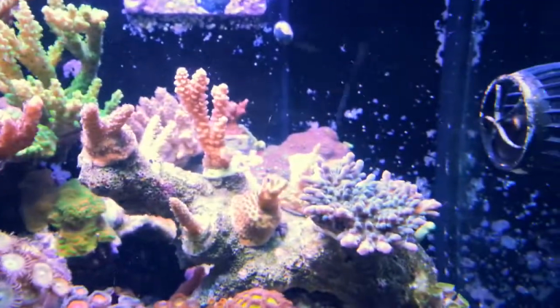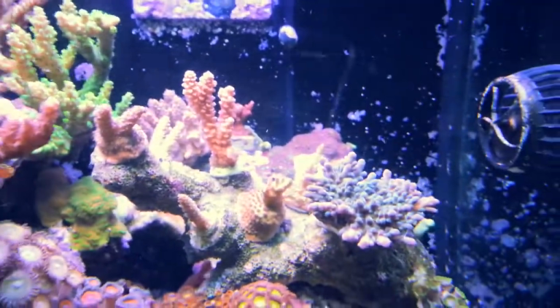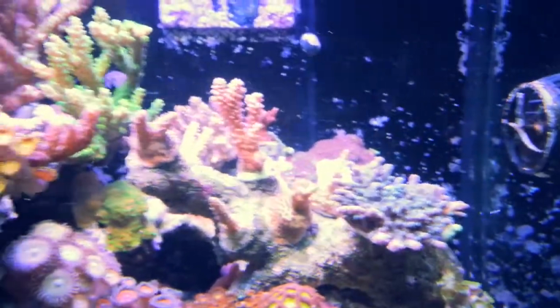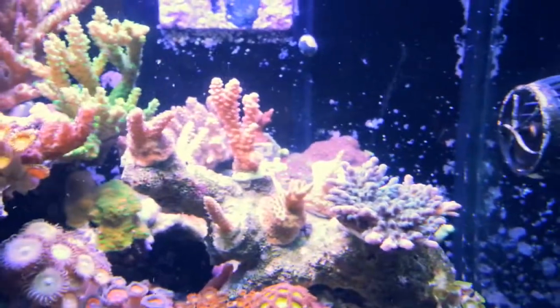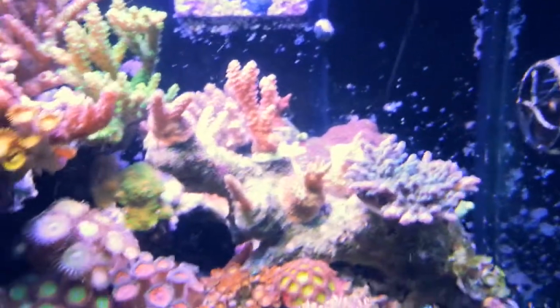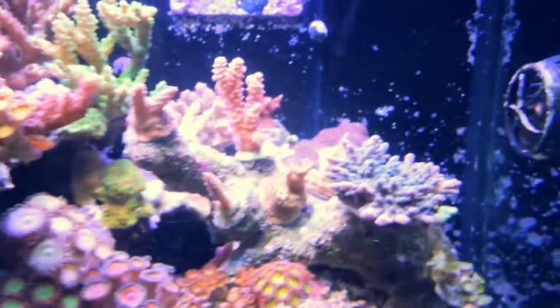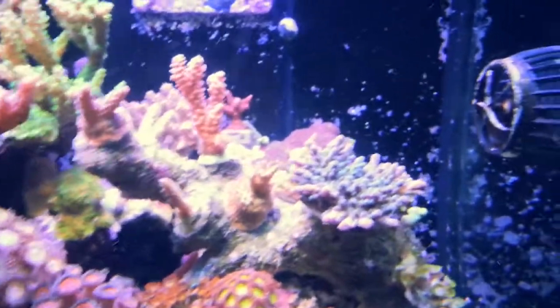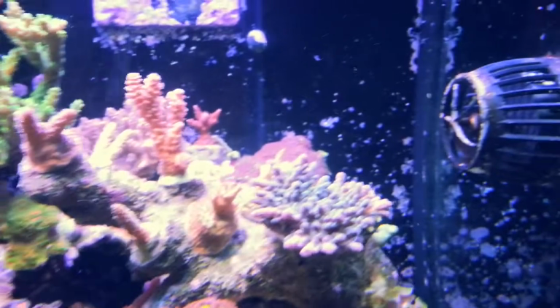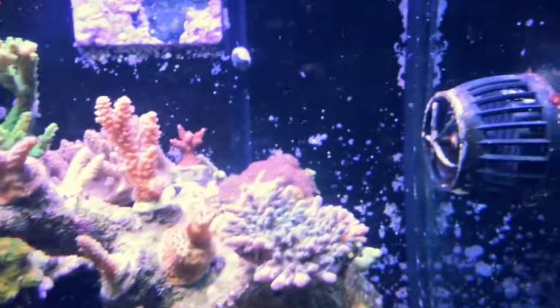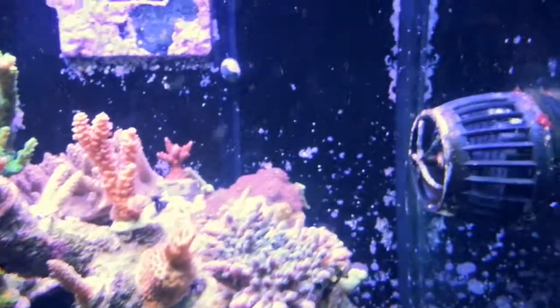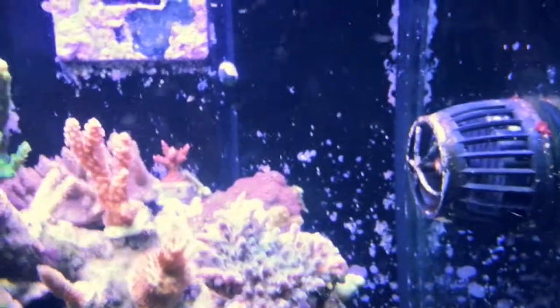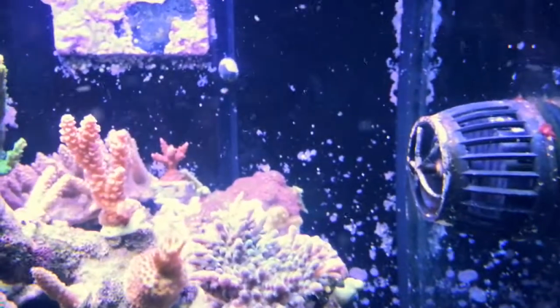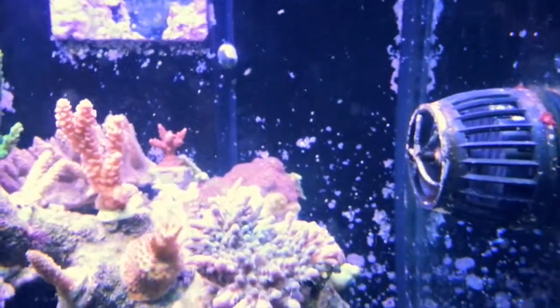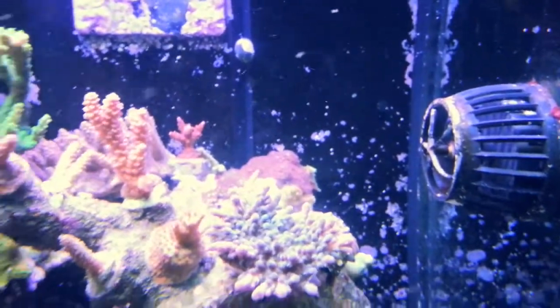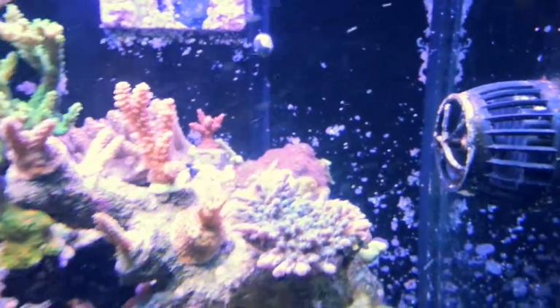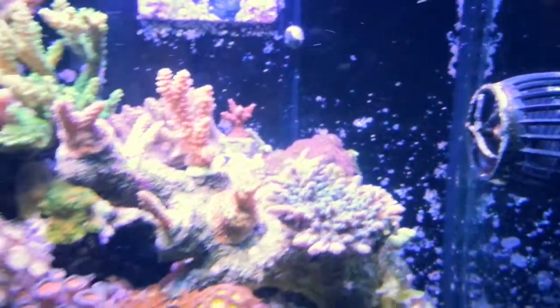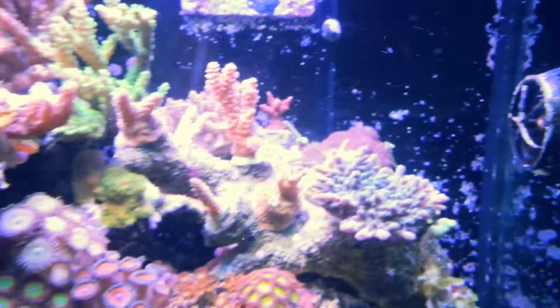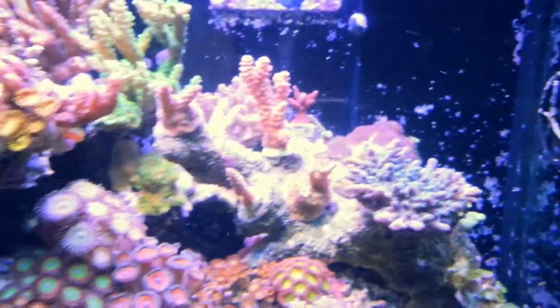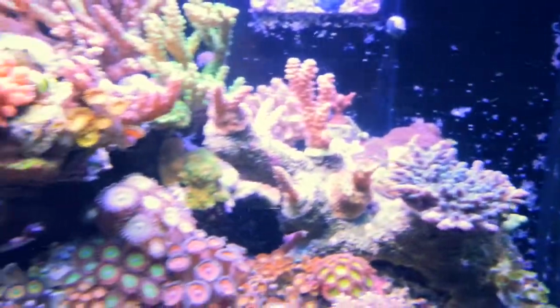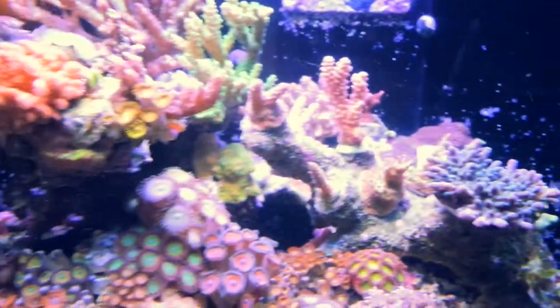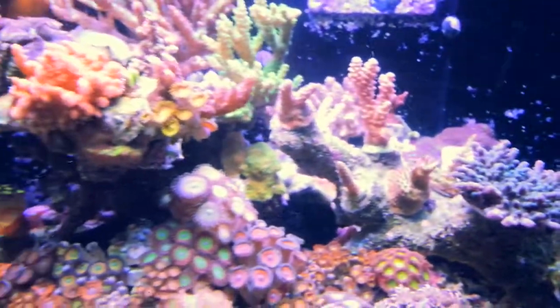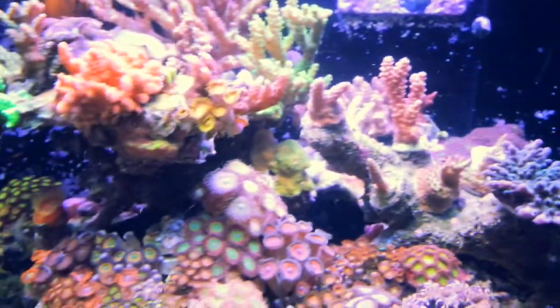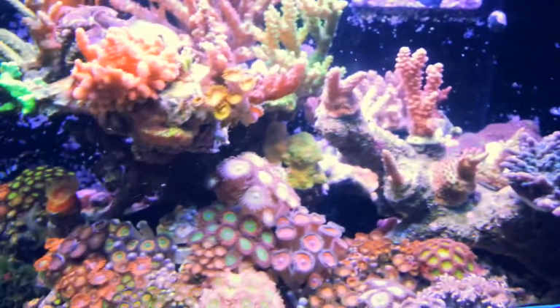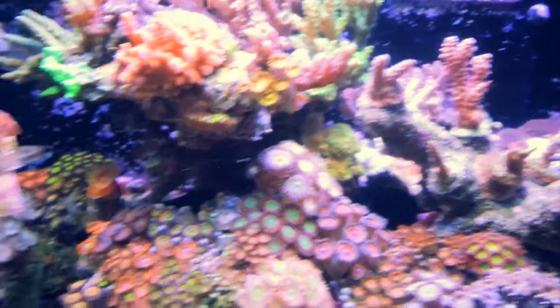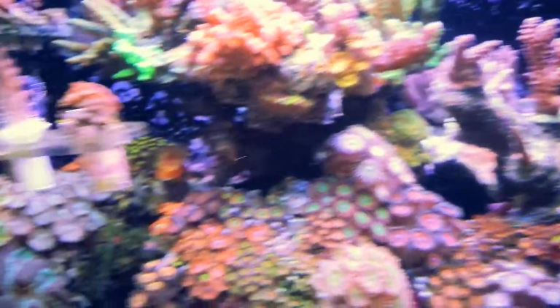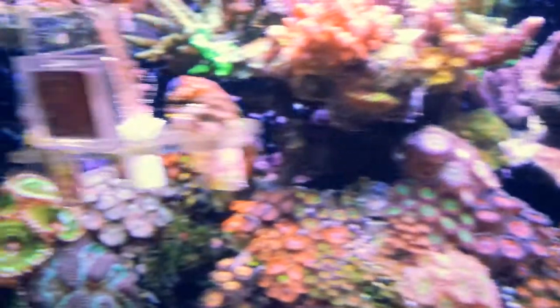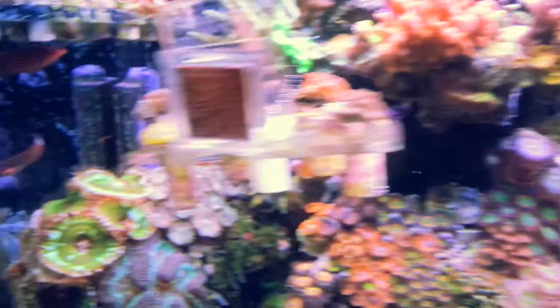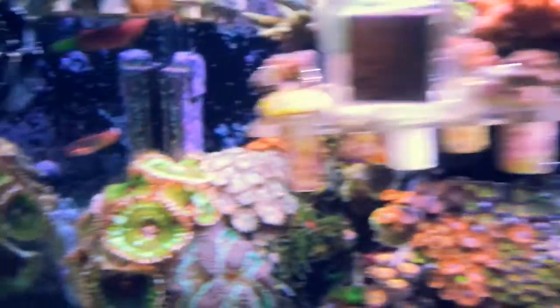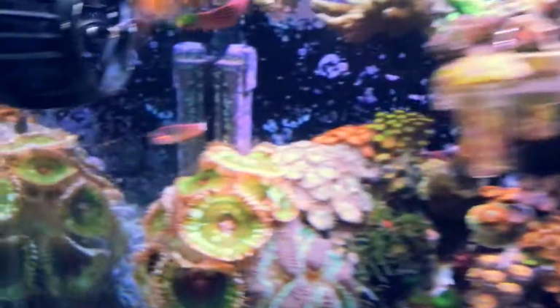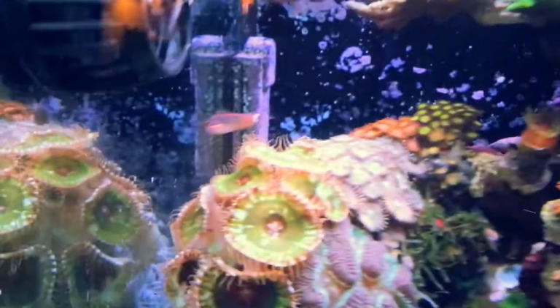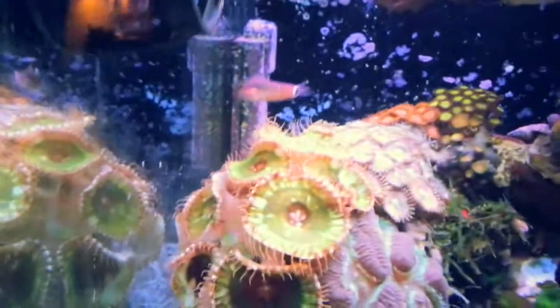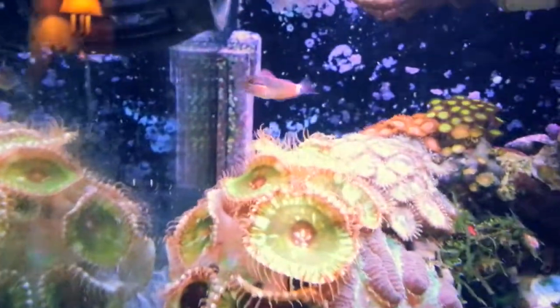This is a review of the MP10 making a blenny soup. Step 1: Find a fresh blenny.